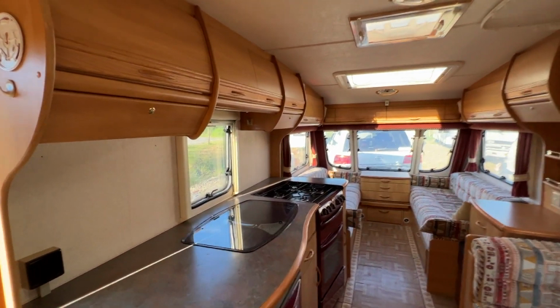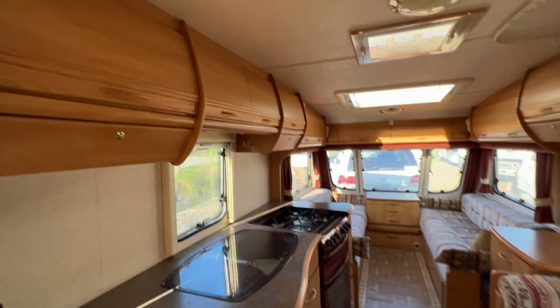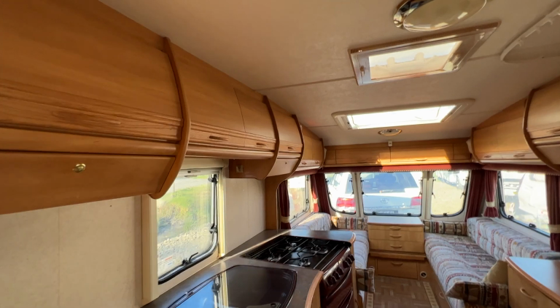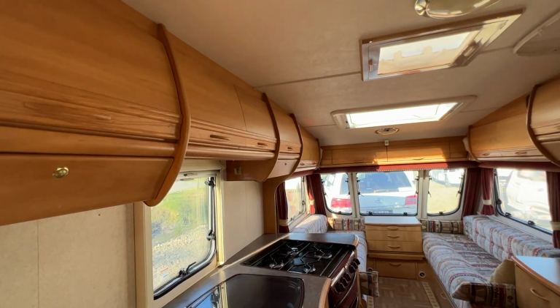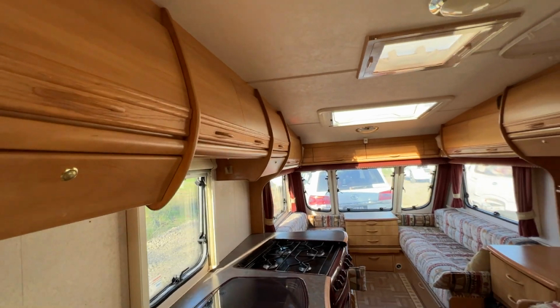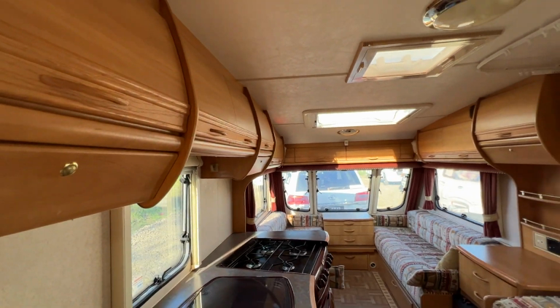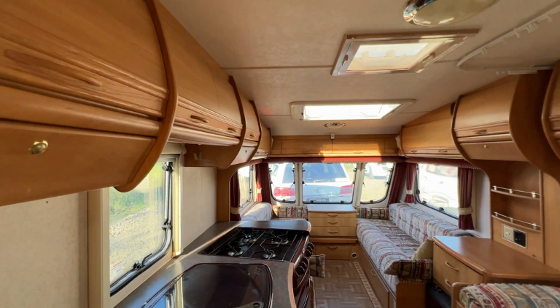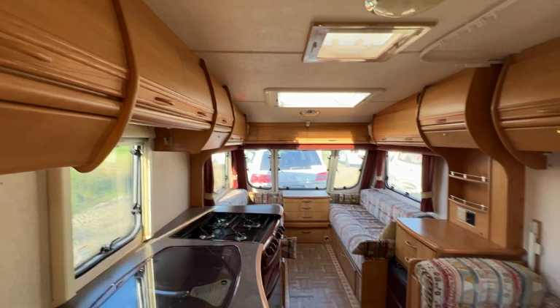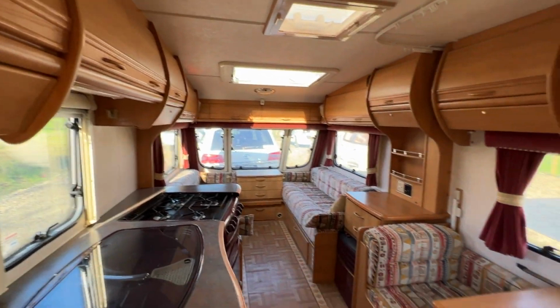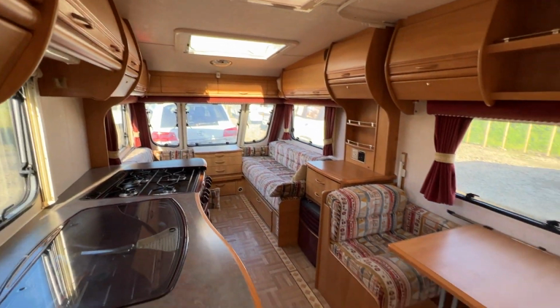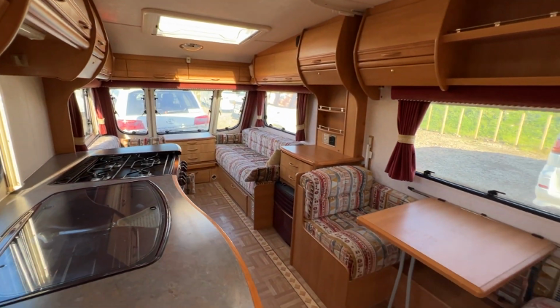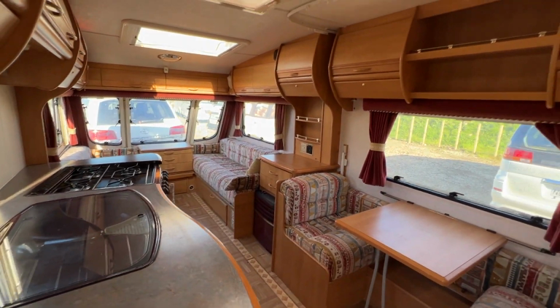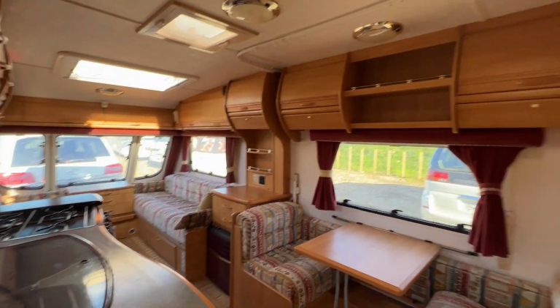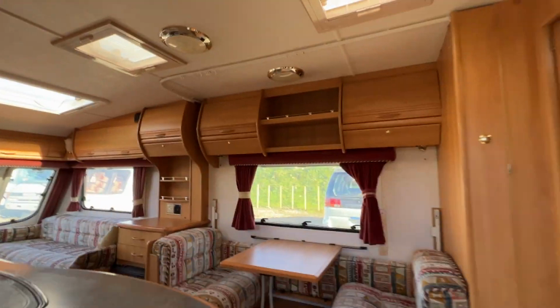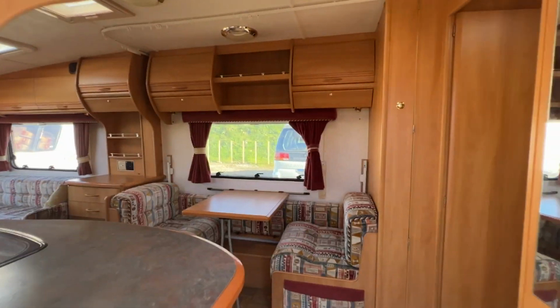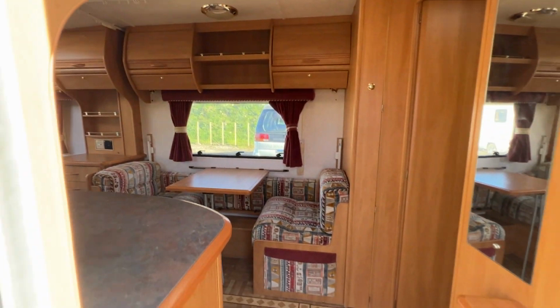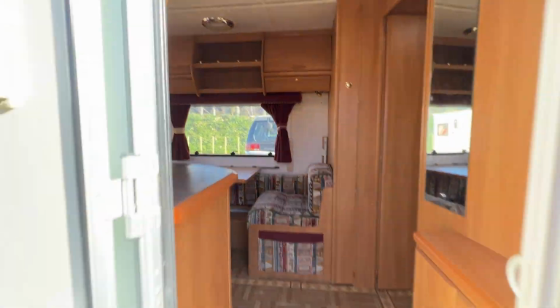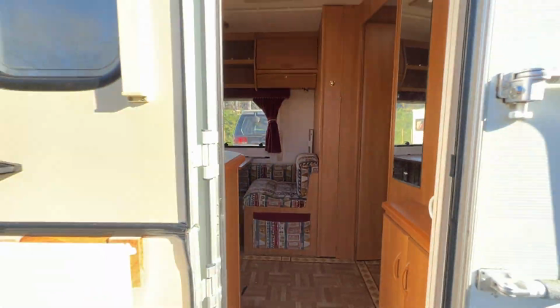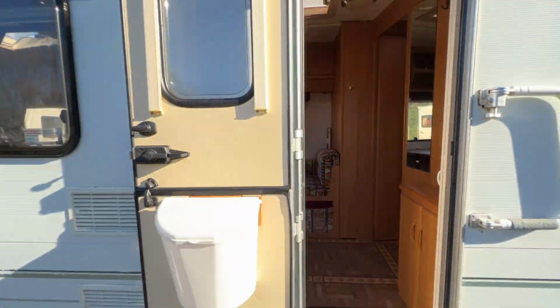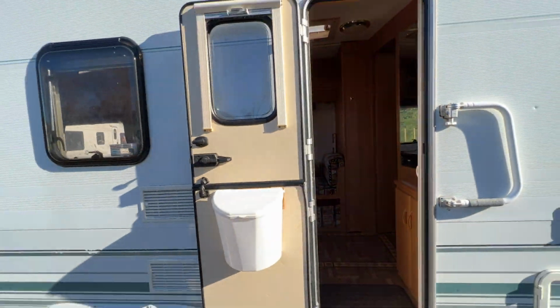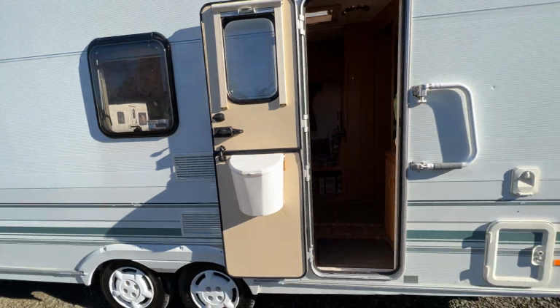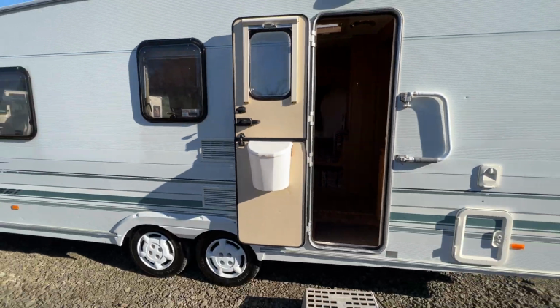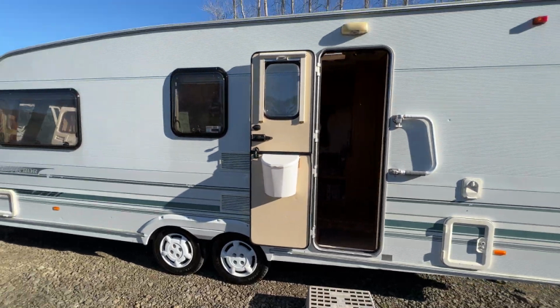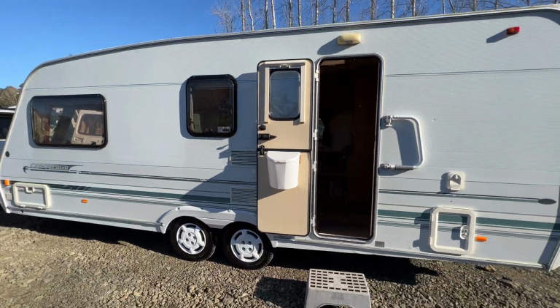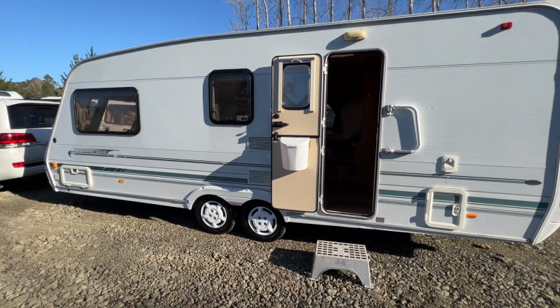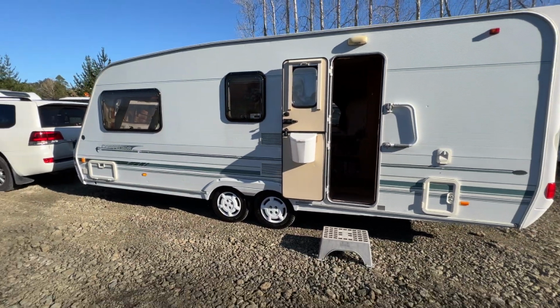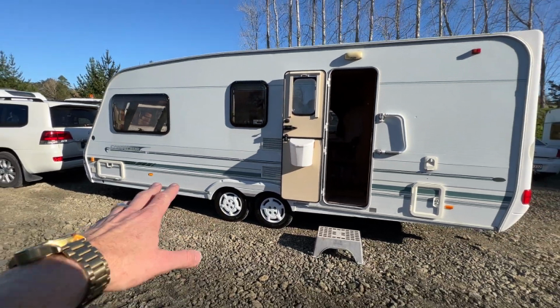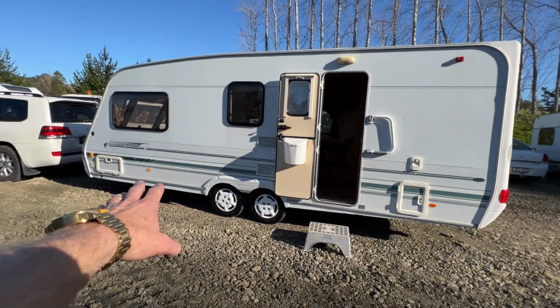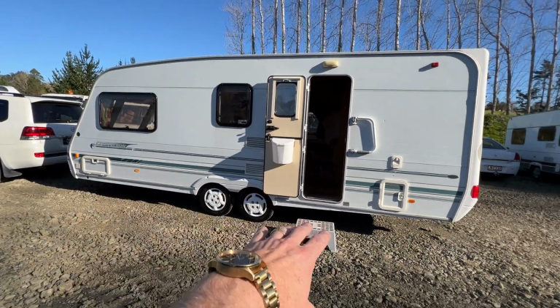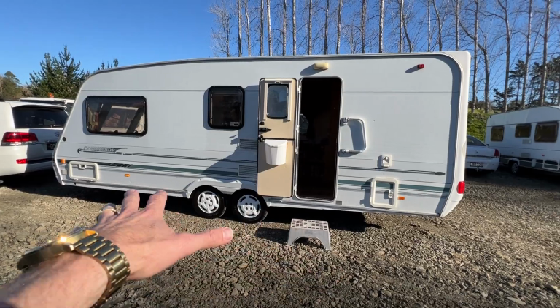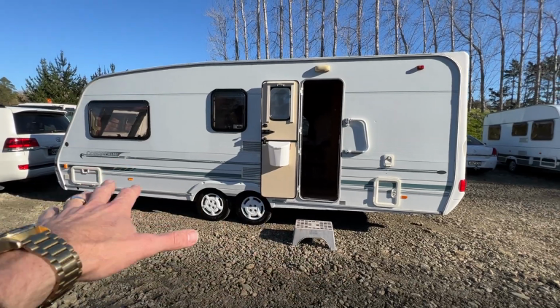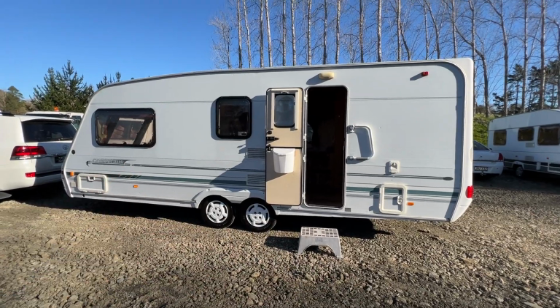This caravan would make a great touring caravan and it would also make a perfect live-in caravan just for the size of it. It's got legs at each corner to stabilise it.